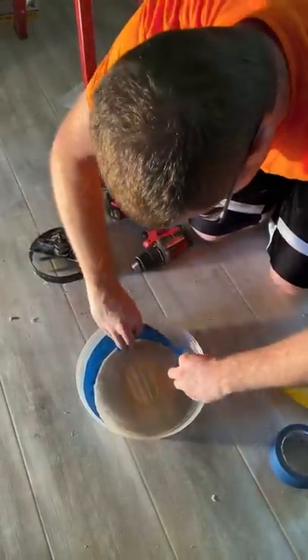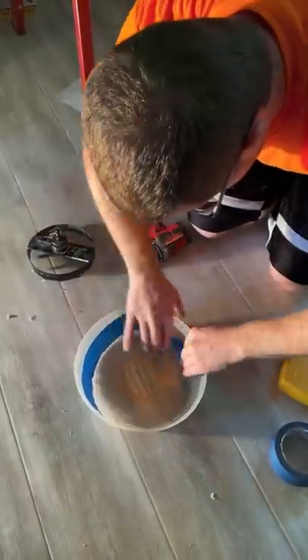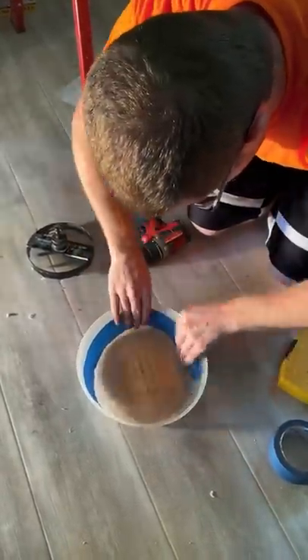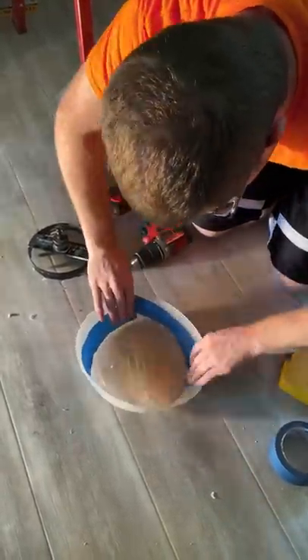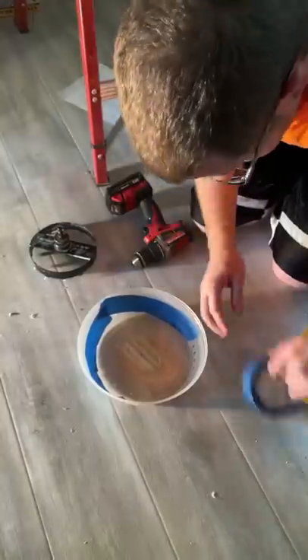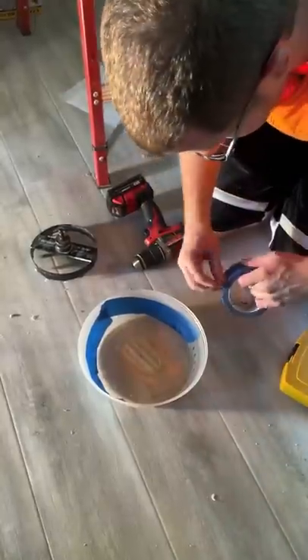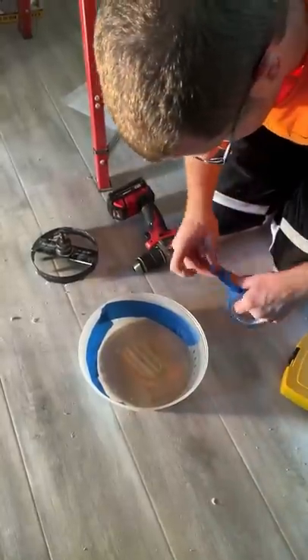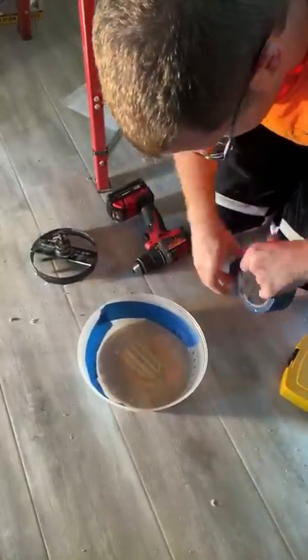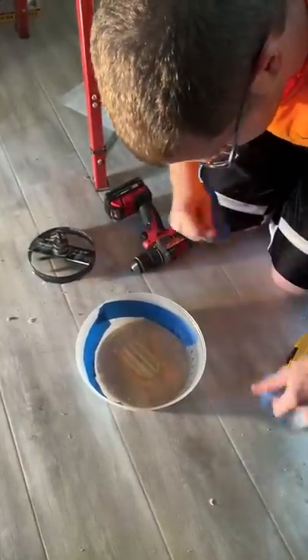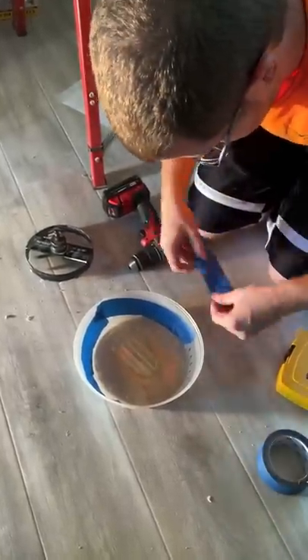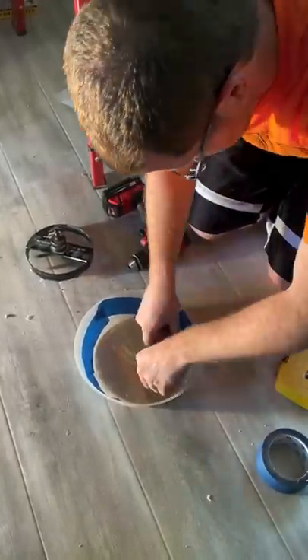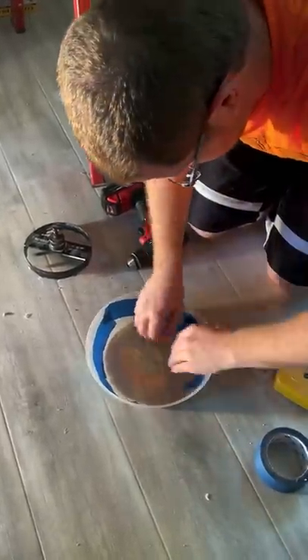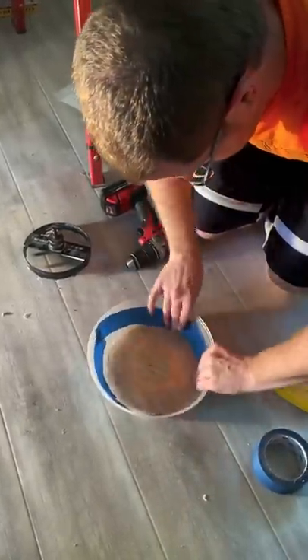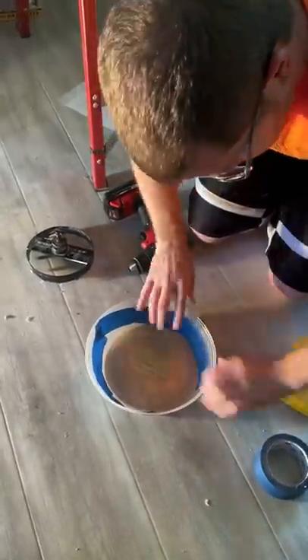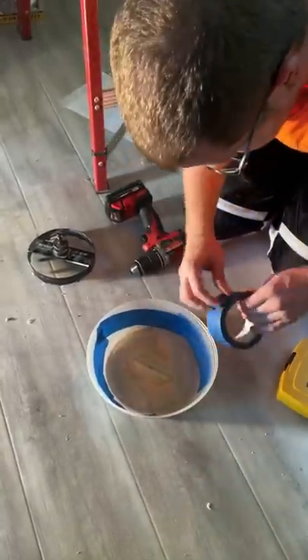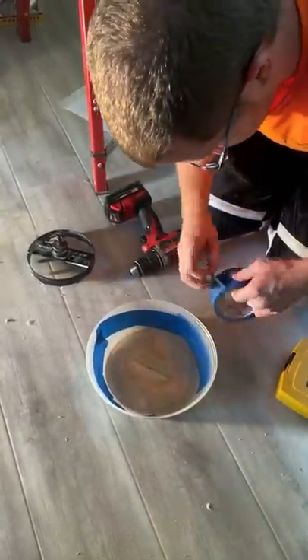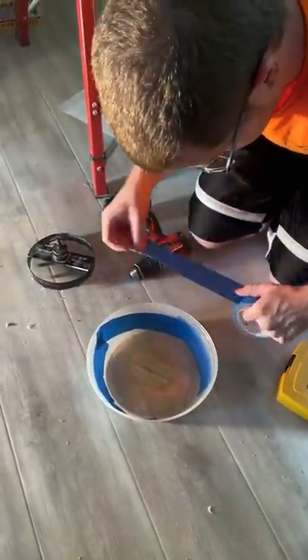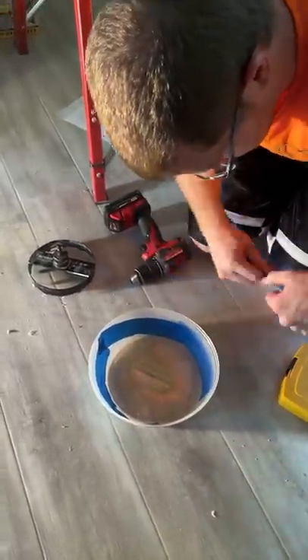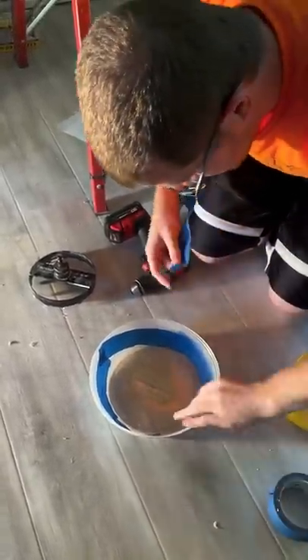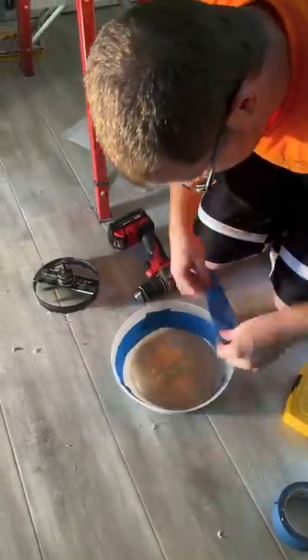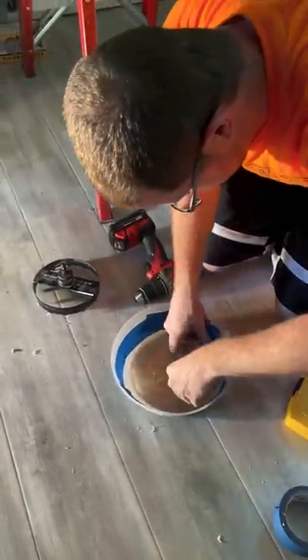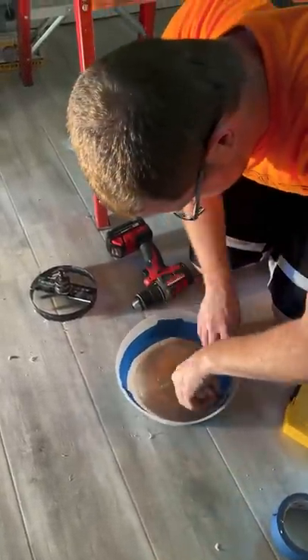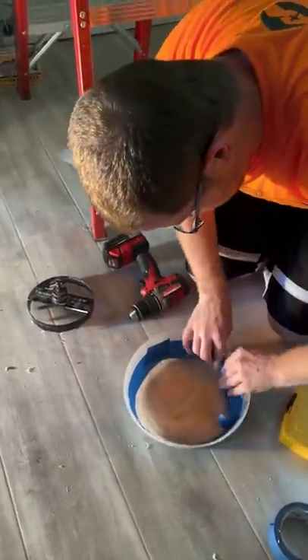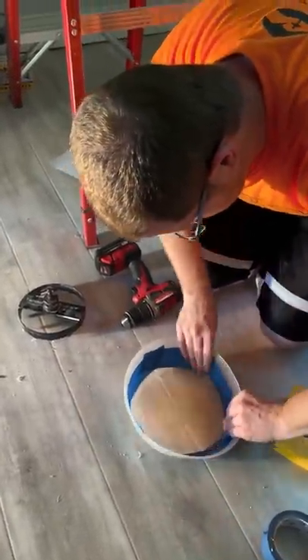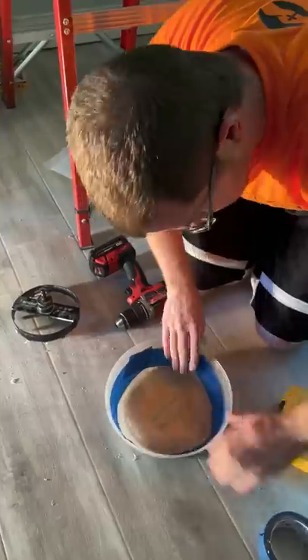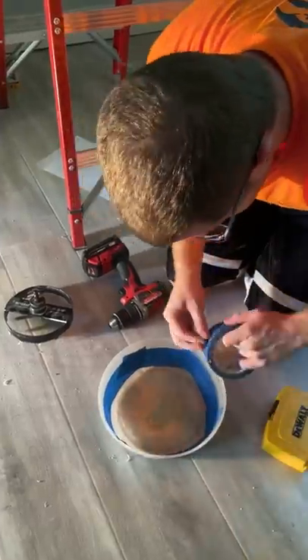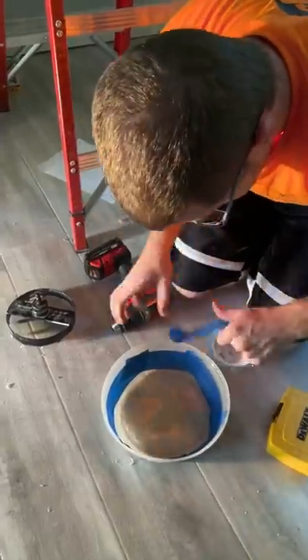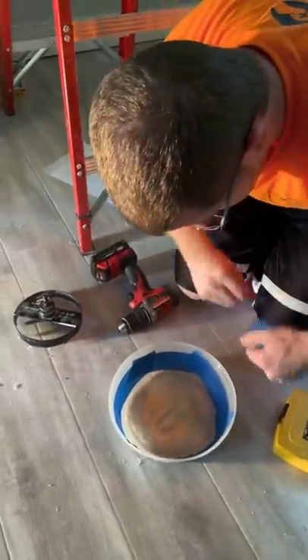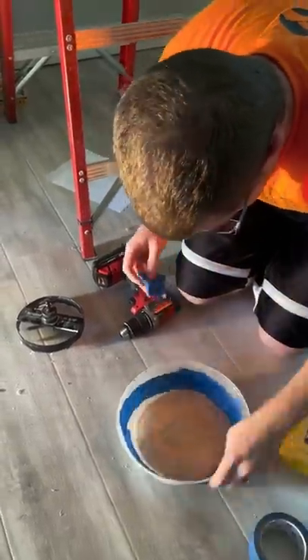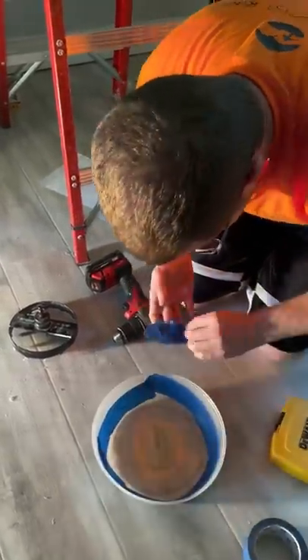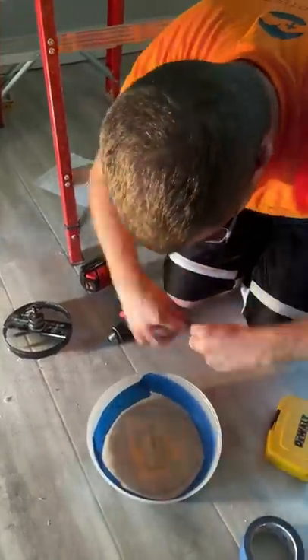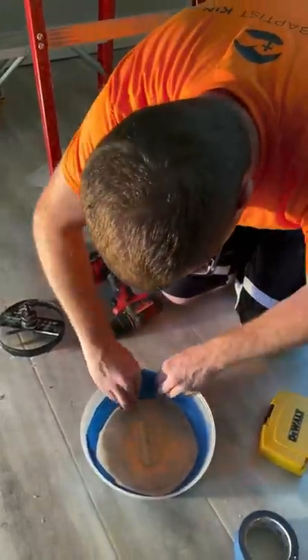First, drill a hole in the middle — make sure it's big enough to fit the hole saw attachment. Then get some painter's tape and tape up the hole vents in the cover. If the cover is too short, you can add some tape to extend the edges.